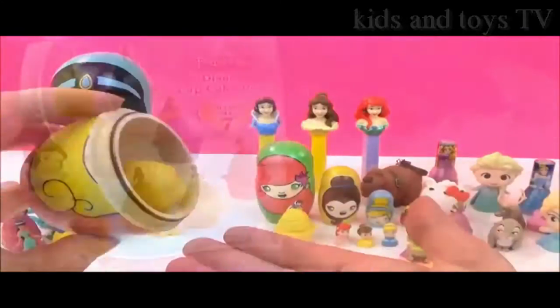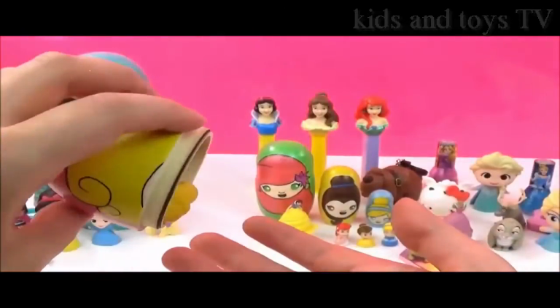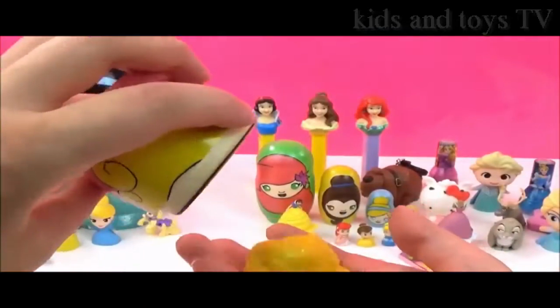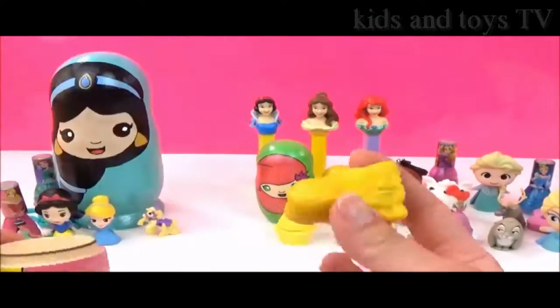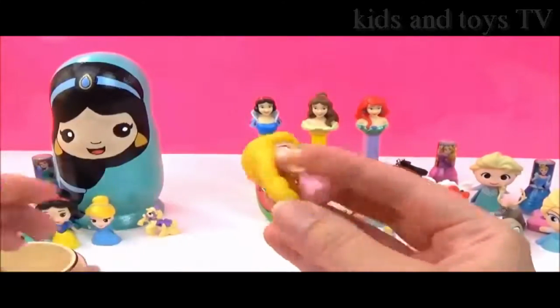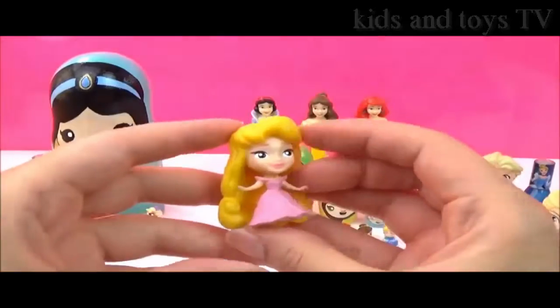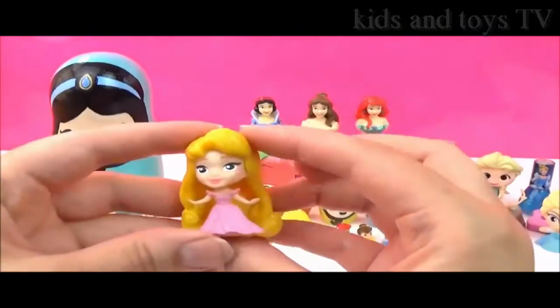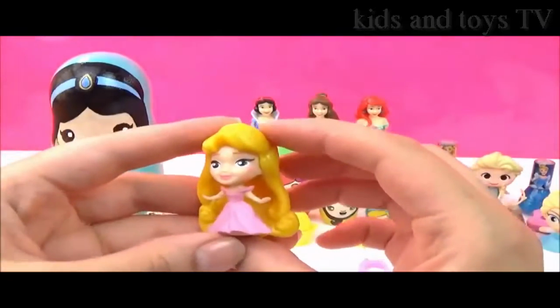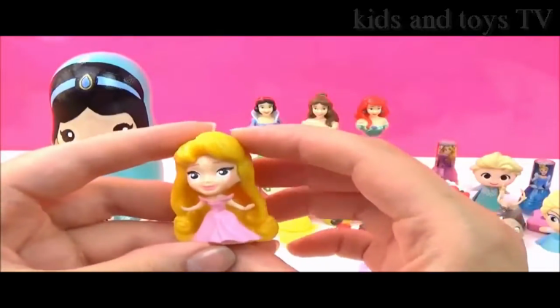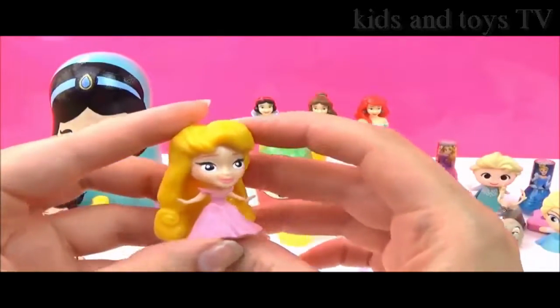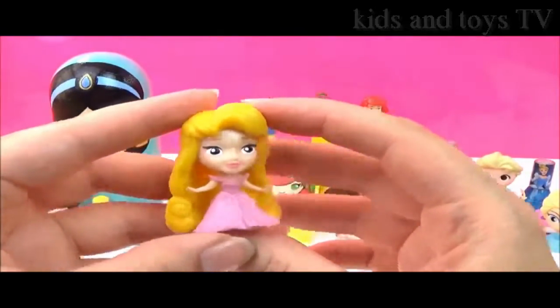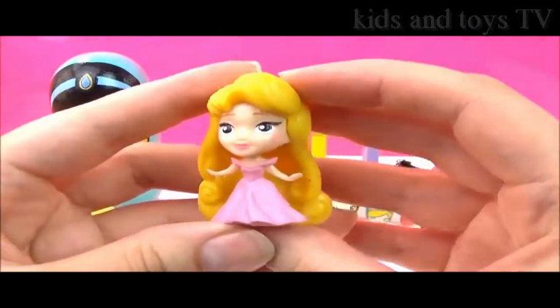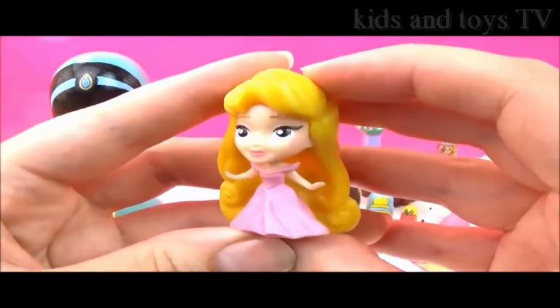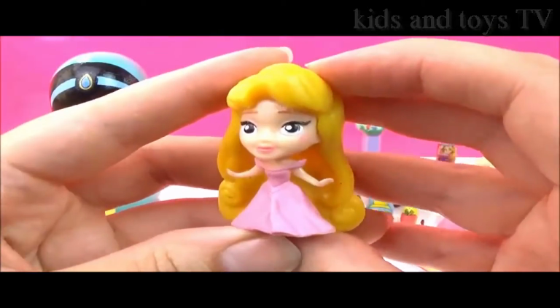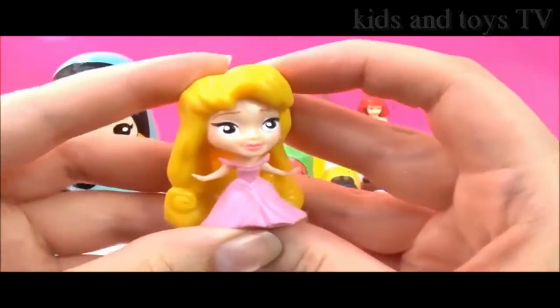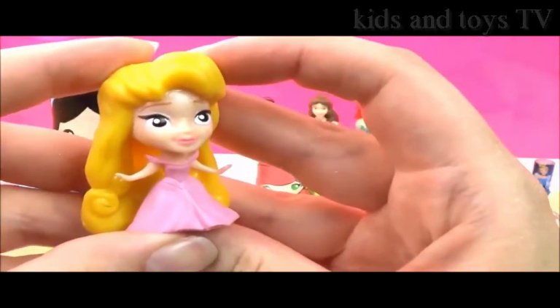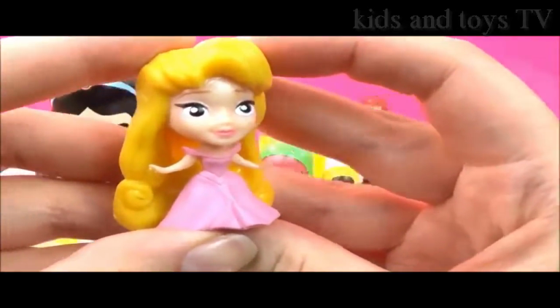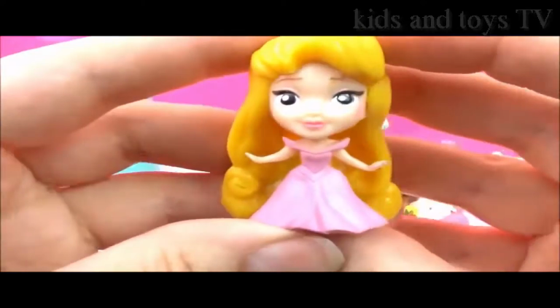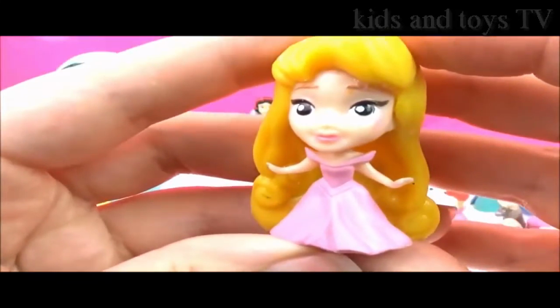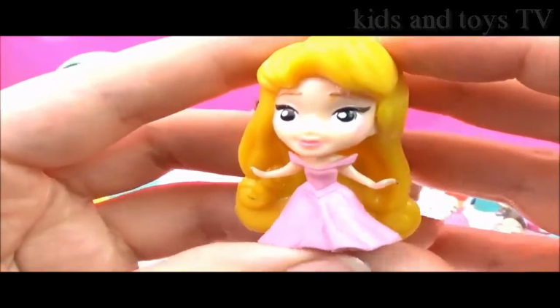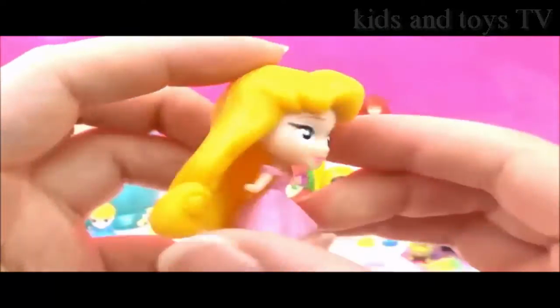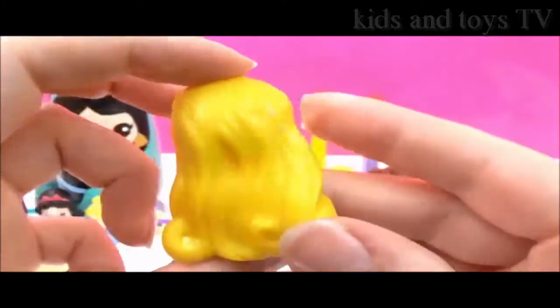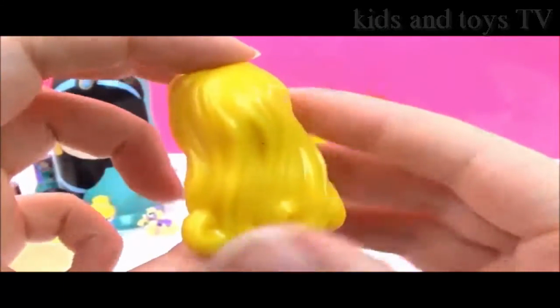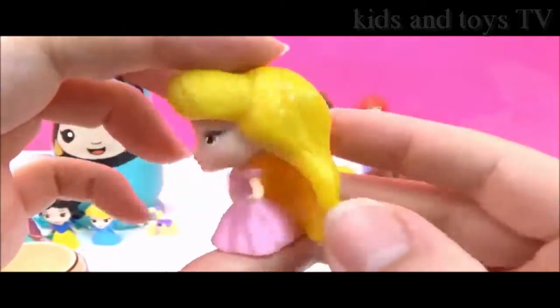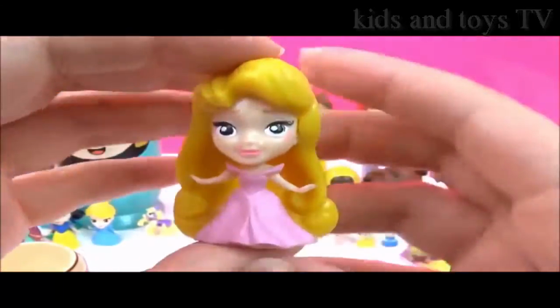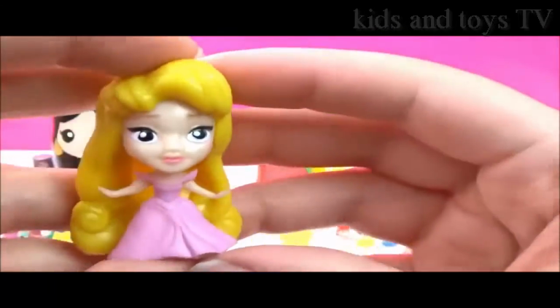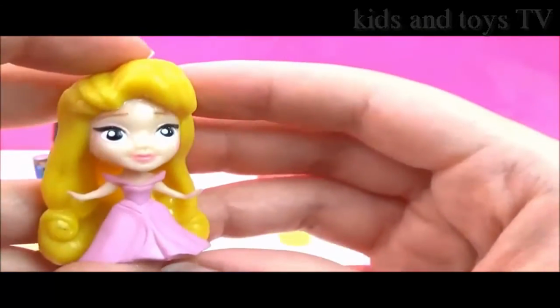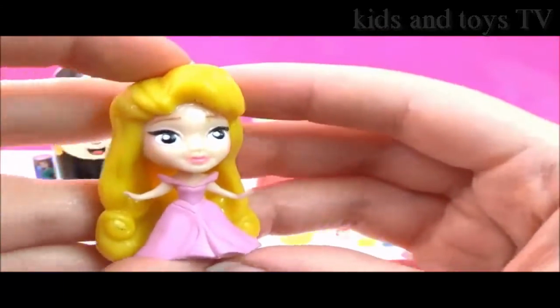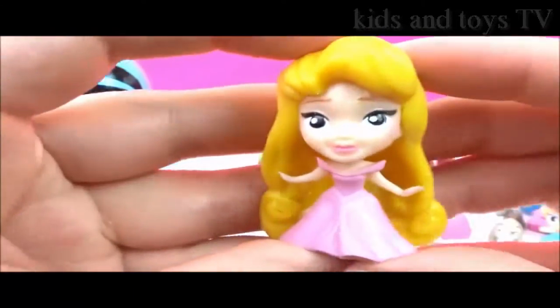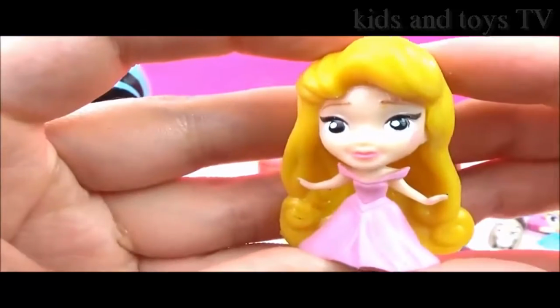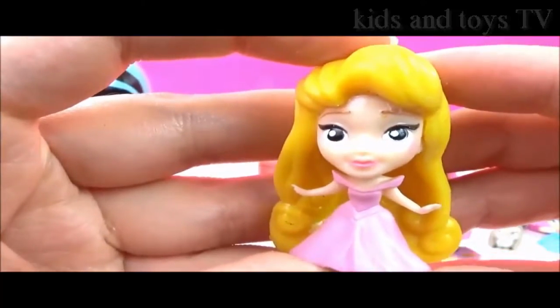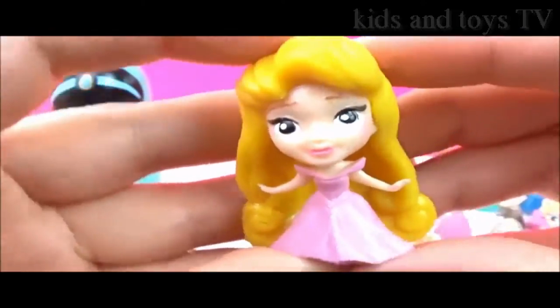We also have an Aurora Fashems, and she is wearing a pretty pink dress! Is Aurora your favourite Disney princess? Let me know!